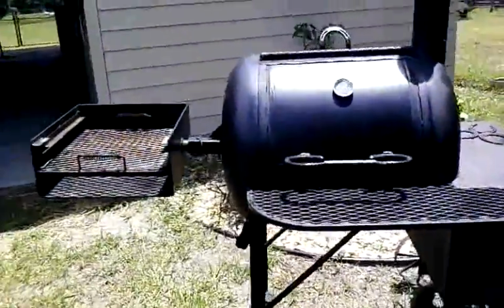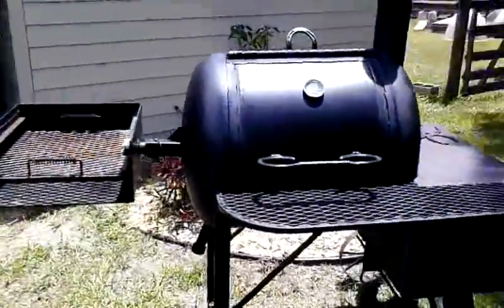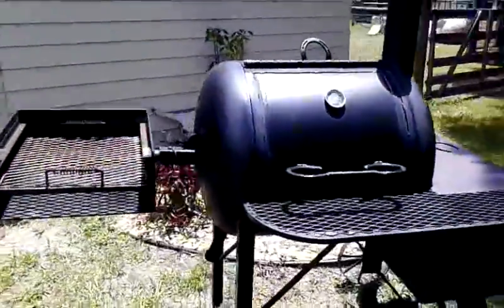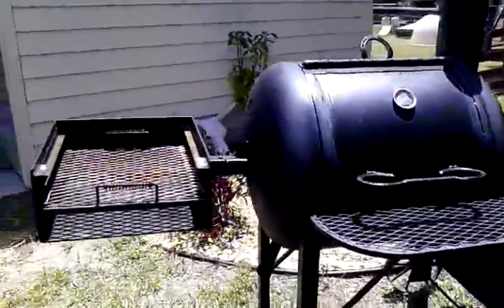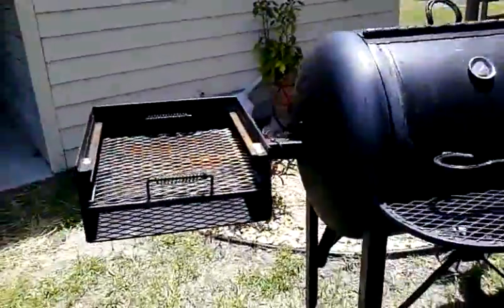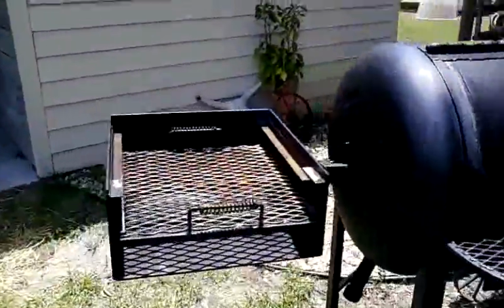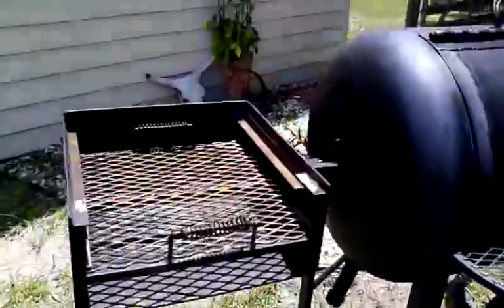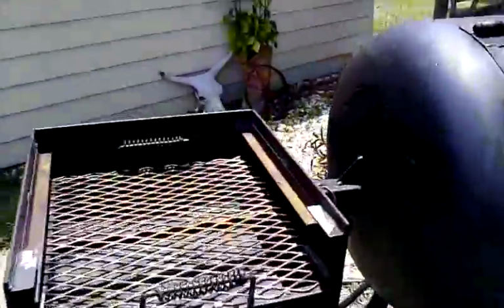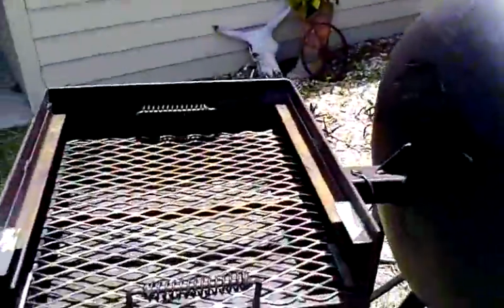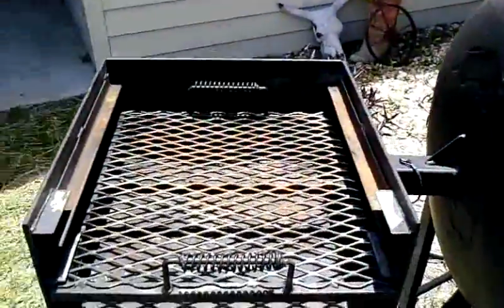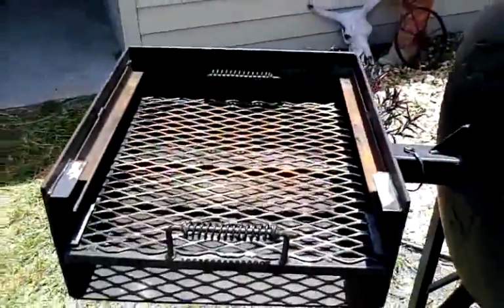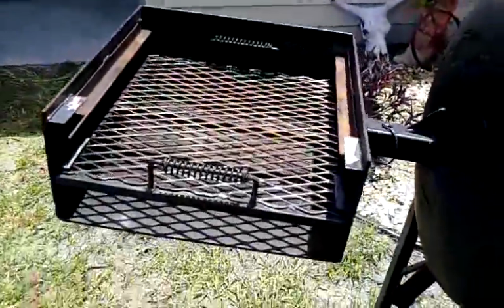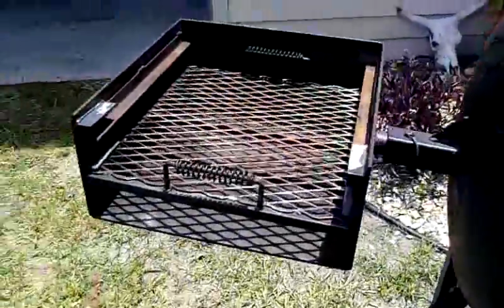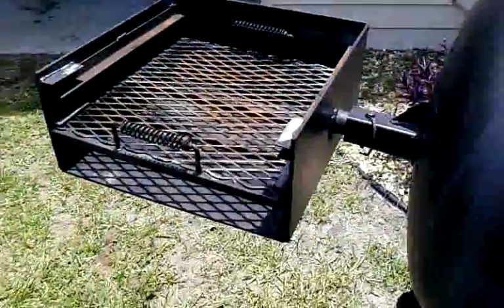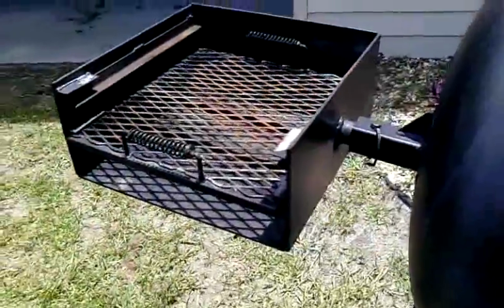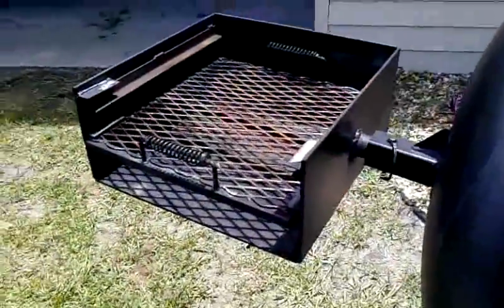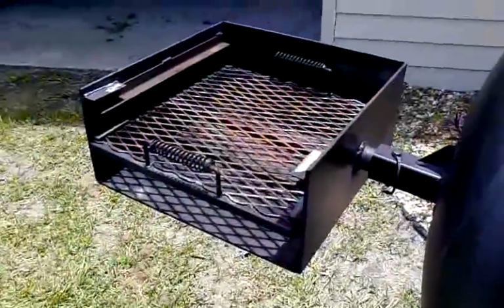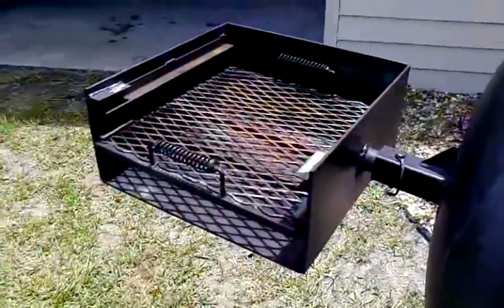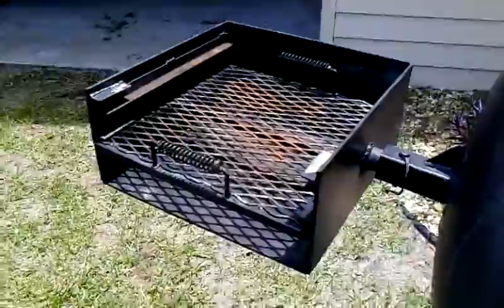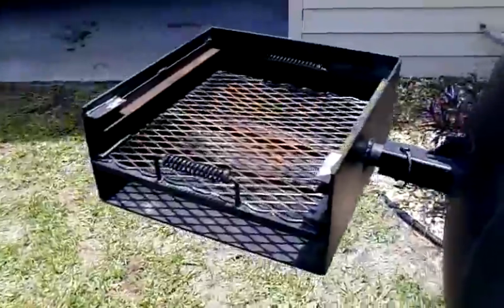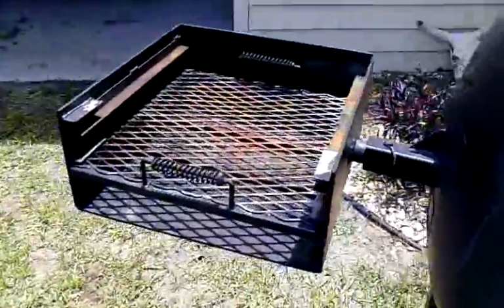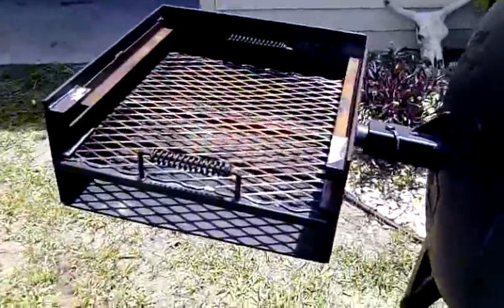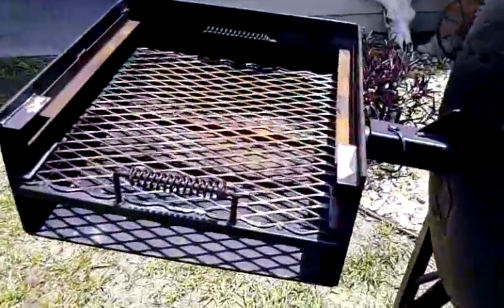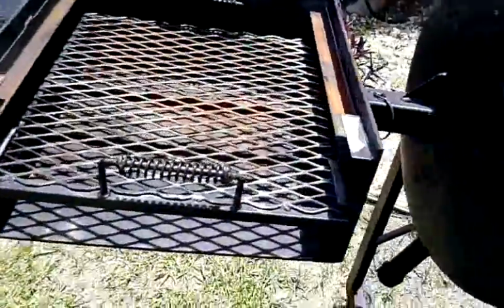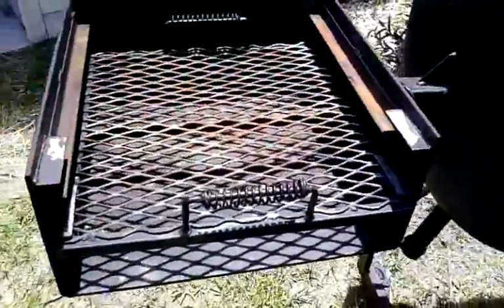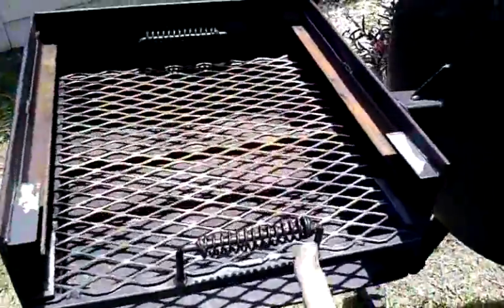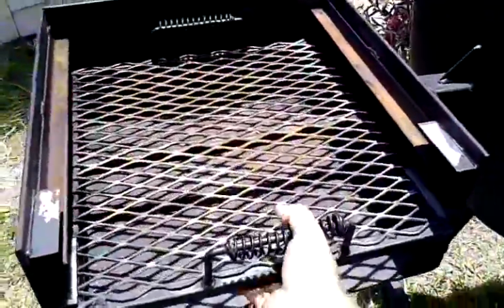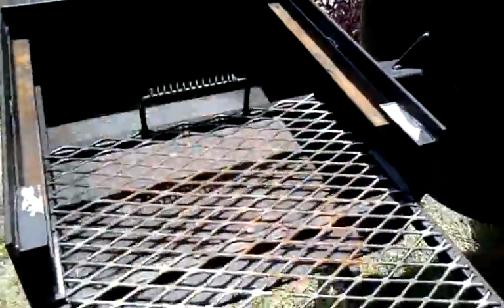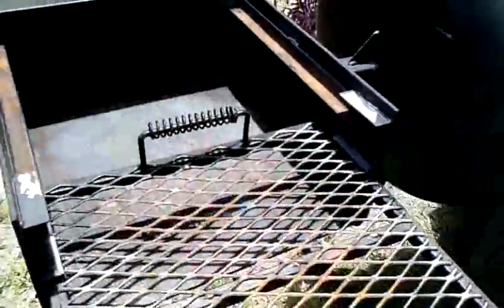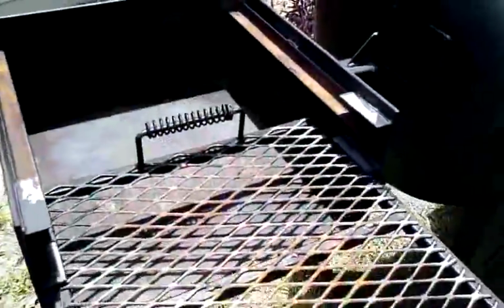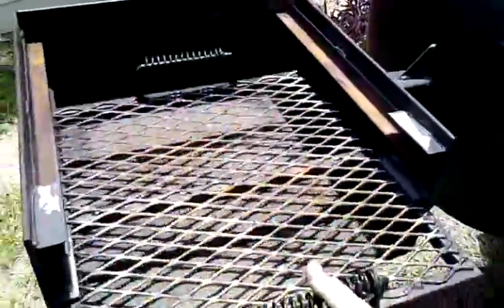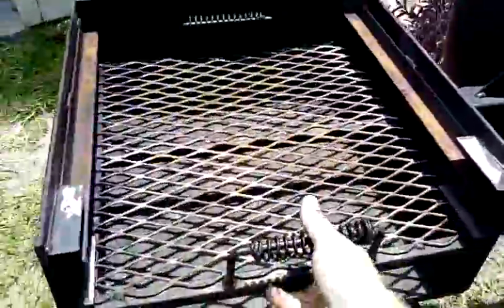It's used. This is a park style grill. It measures 18 by 18 with 8-inch sides. It's got two levels — different levels of boot and rack.